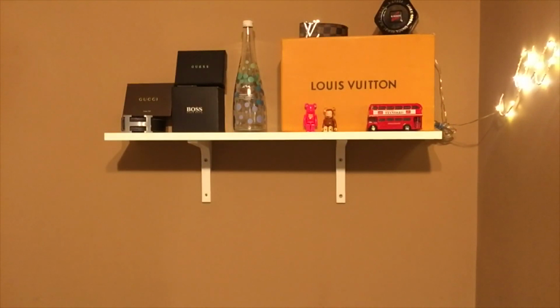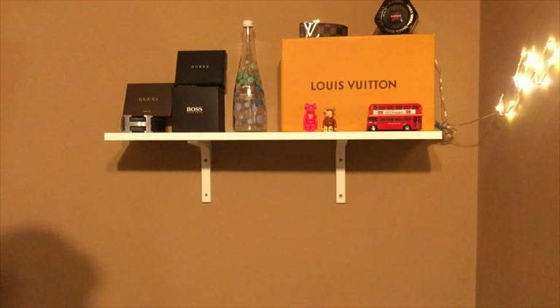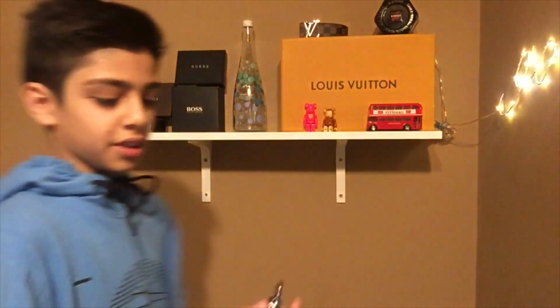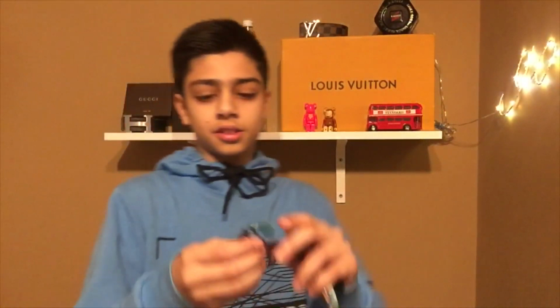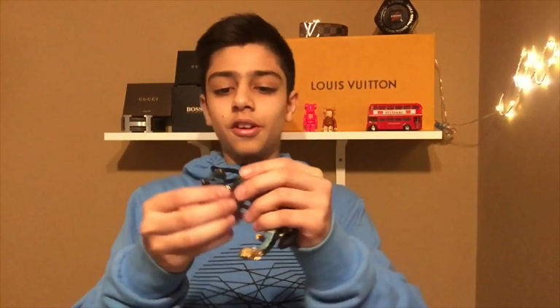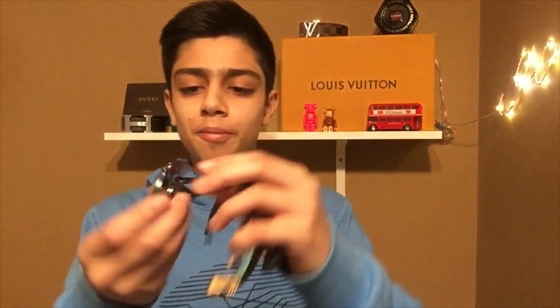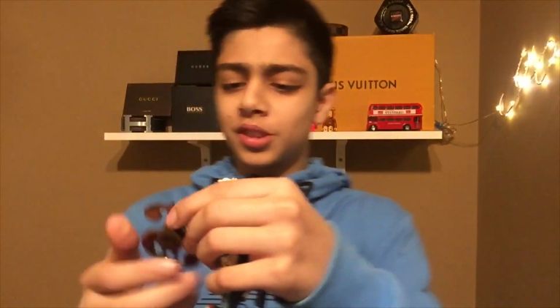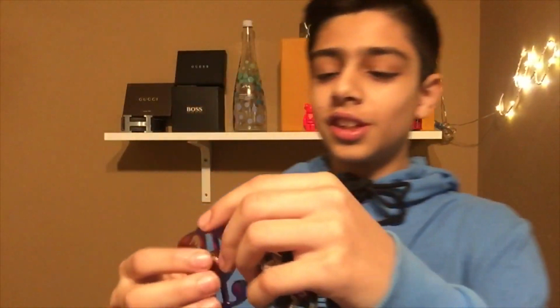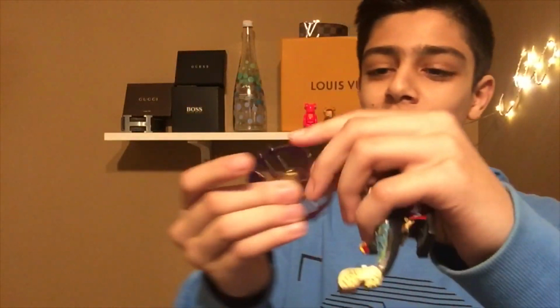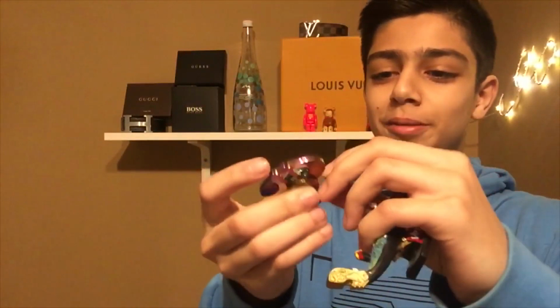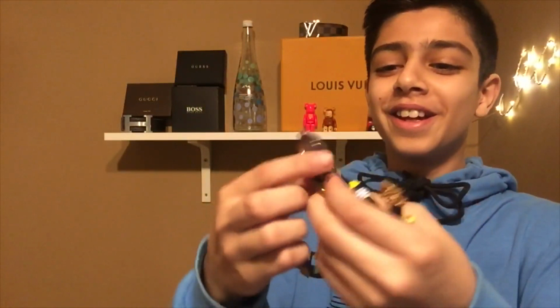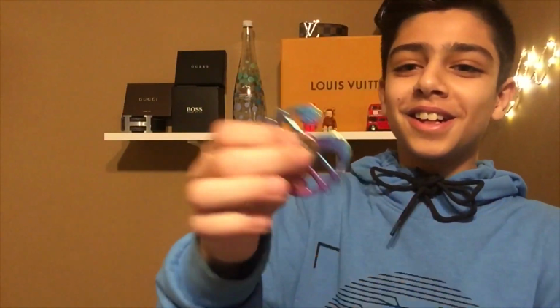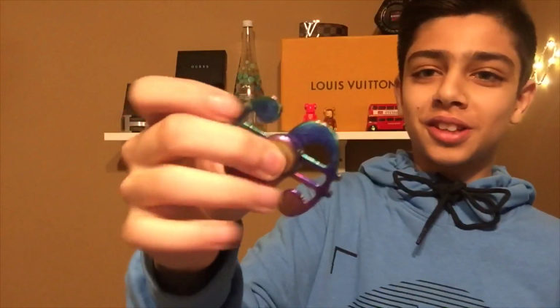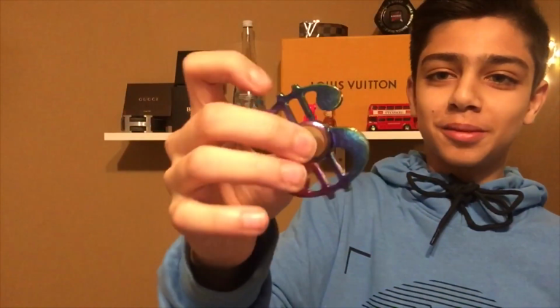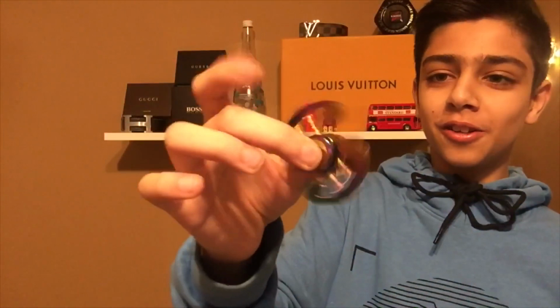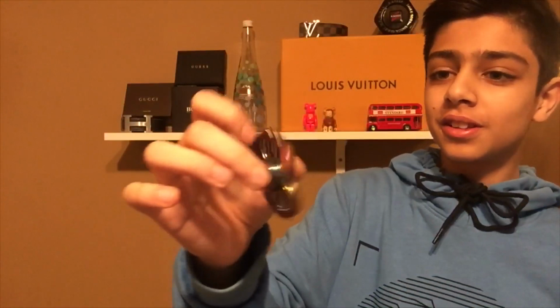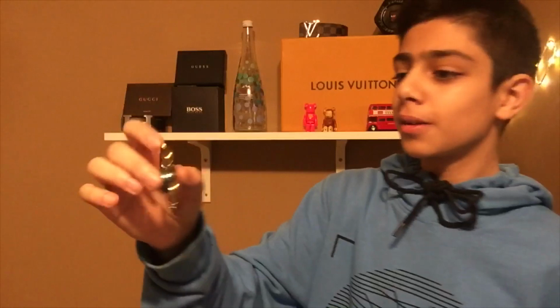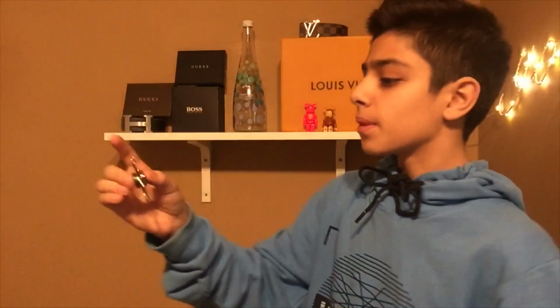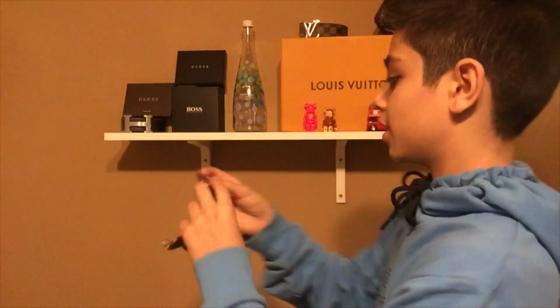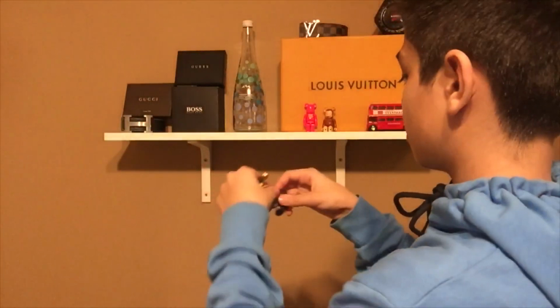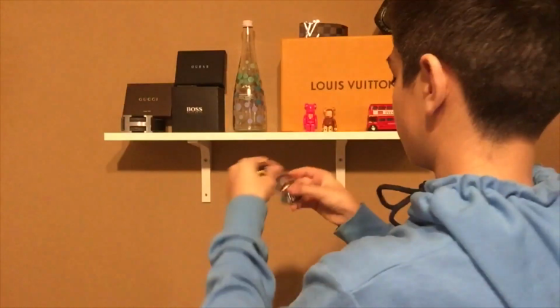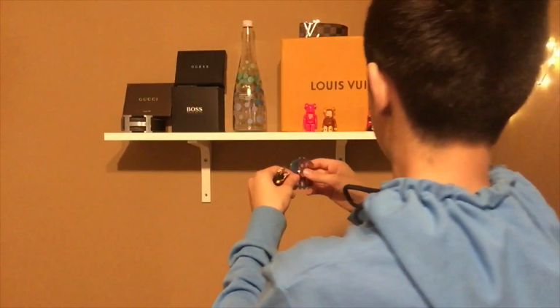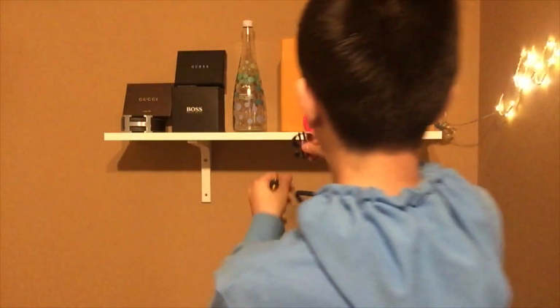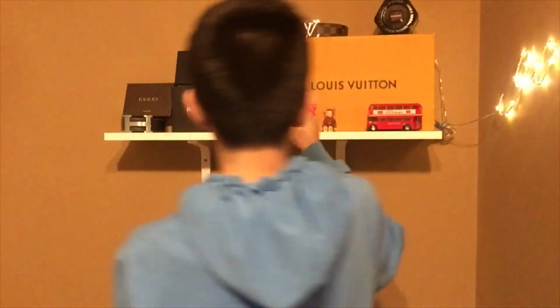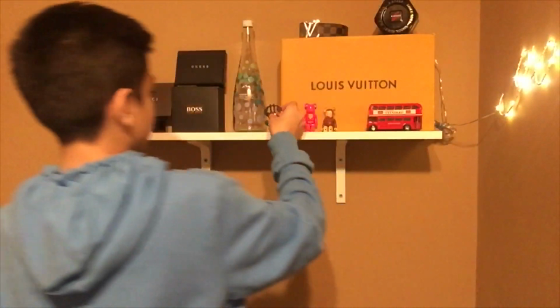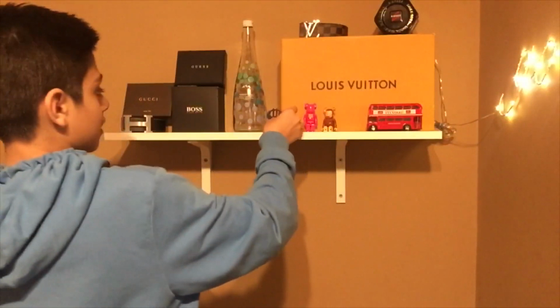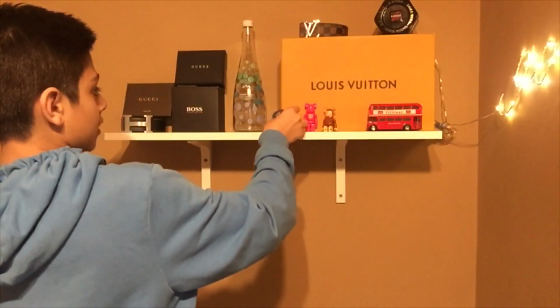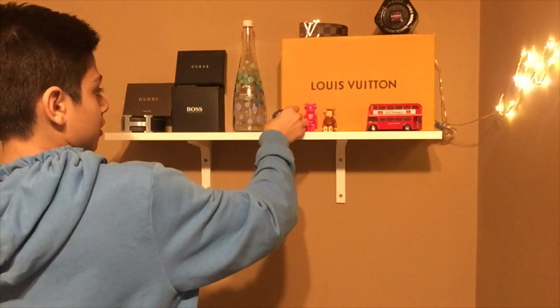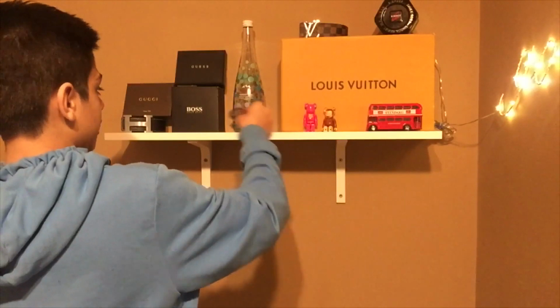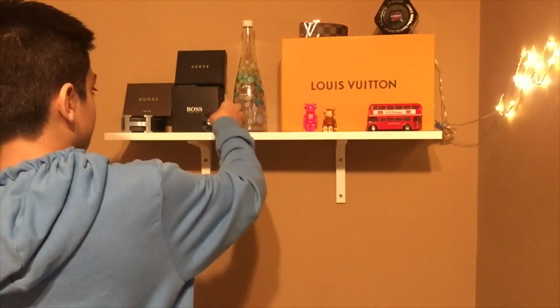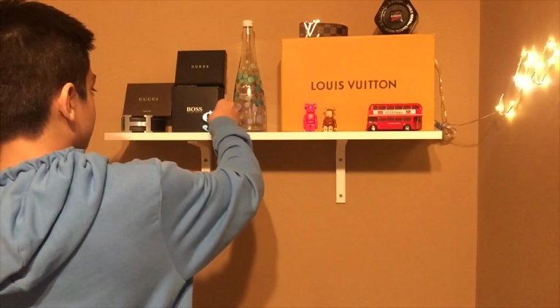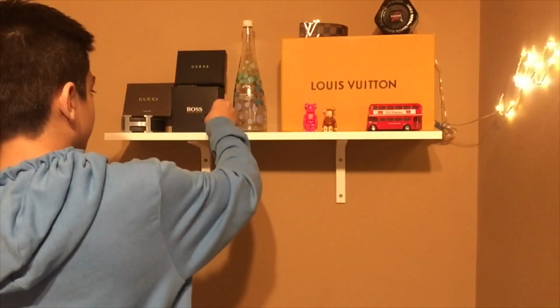Next up we've got a dollar sign fidget spinner — I really love this. I'm gonna put this right here.